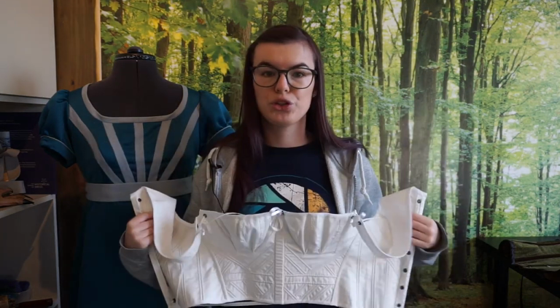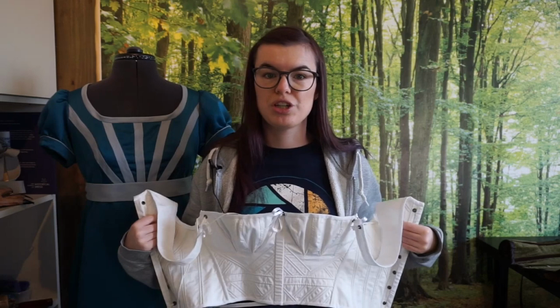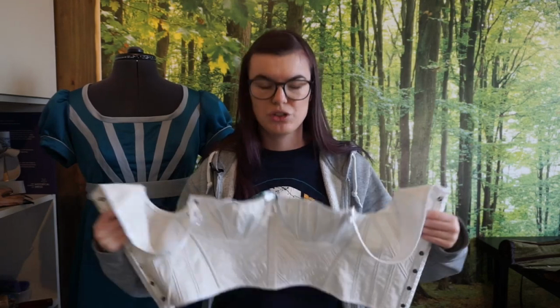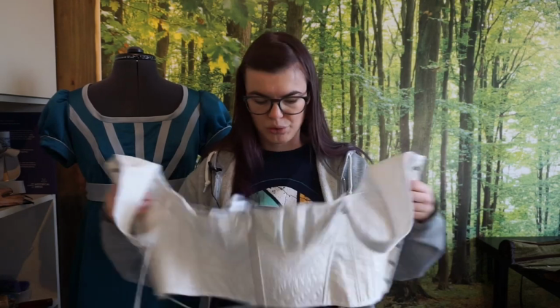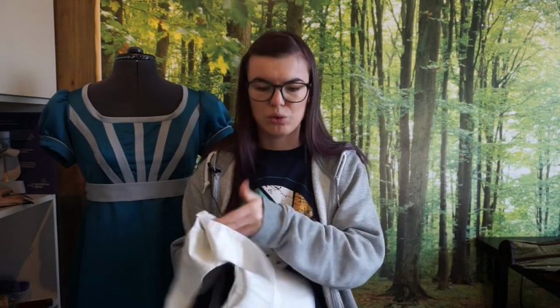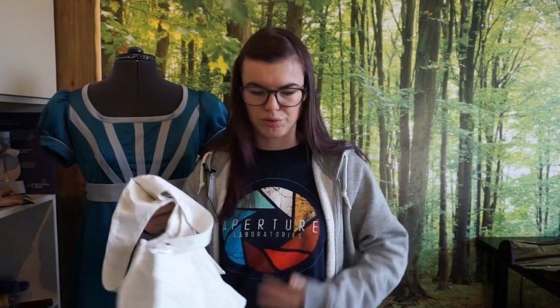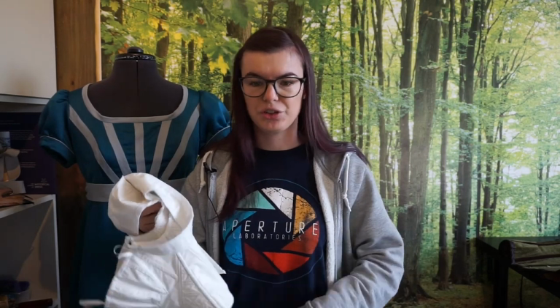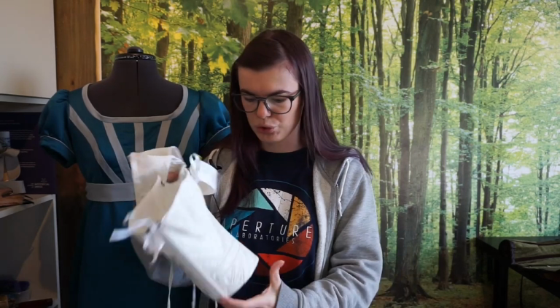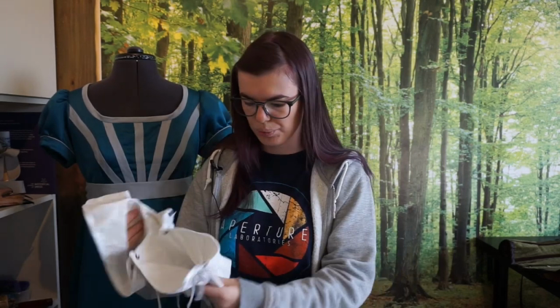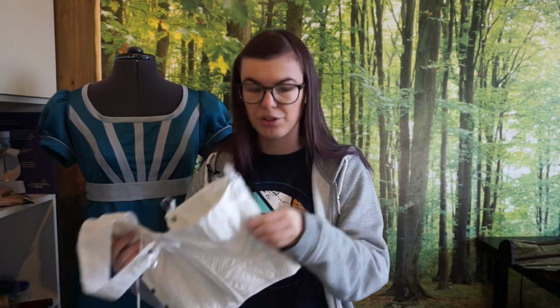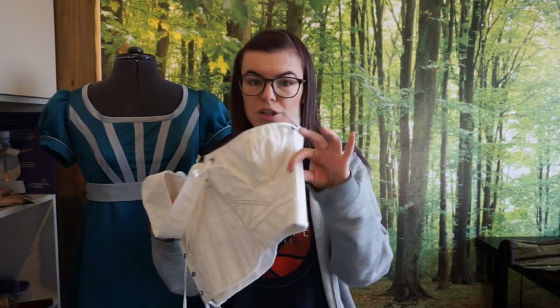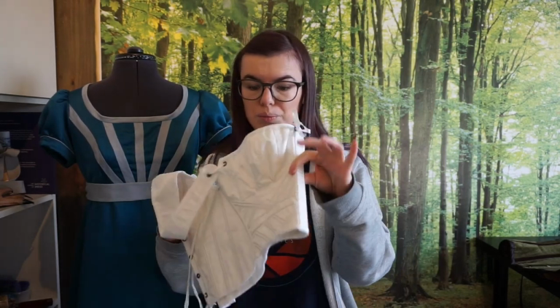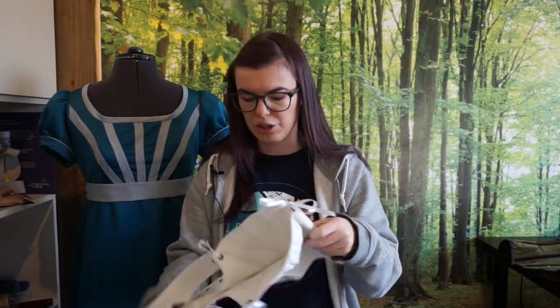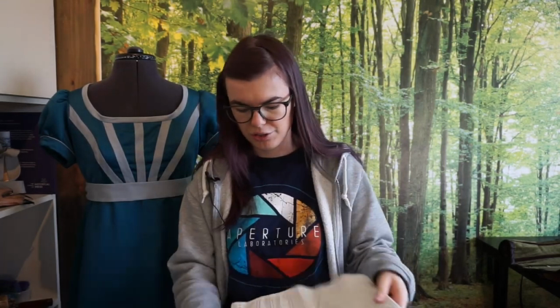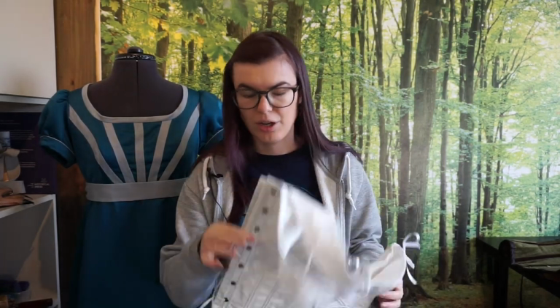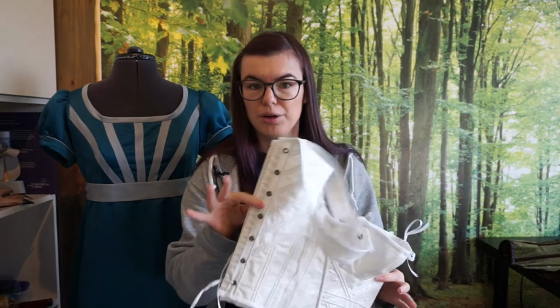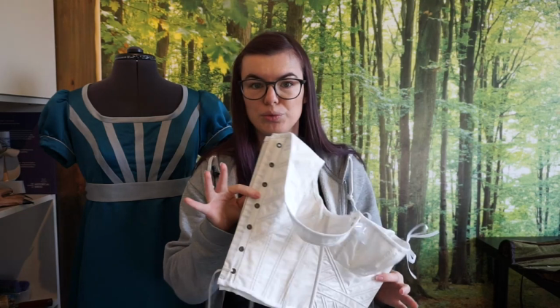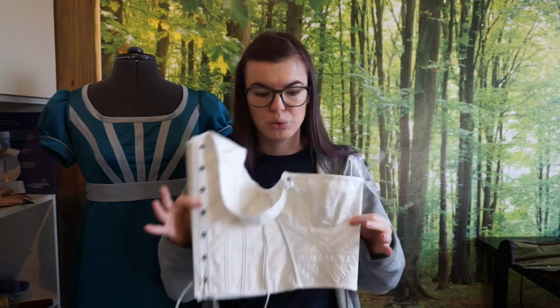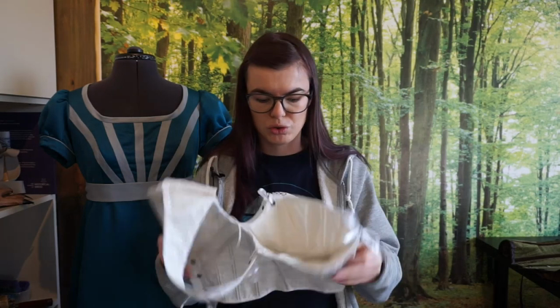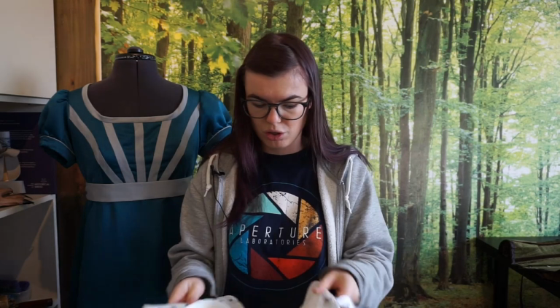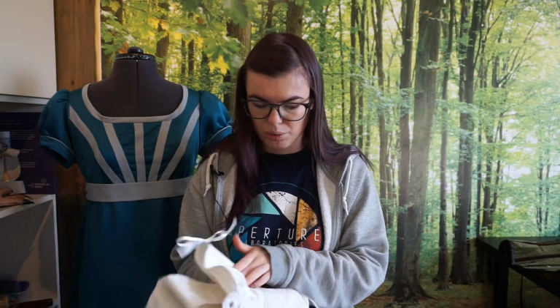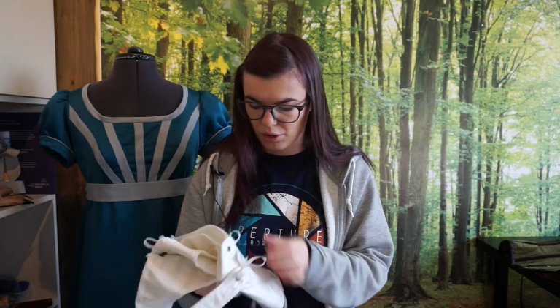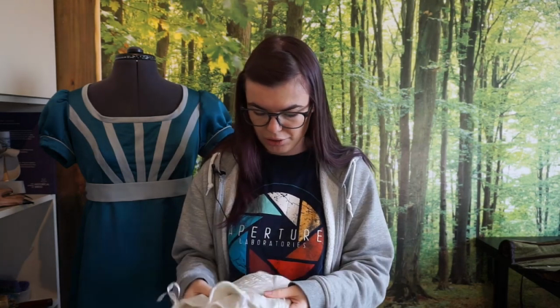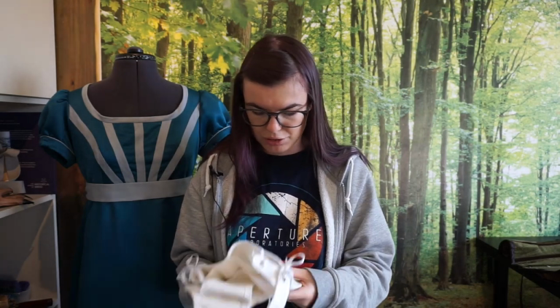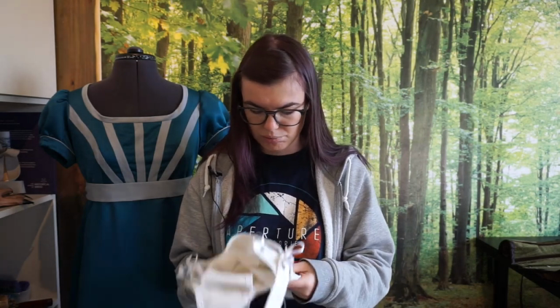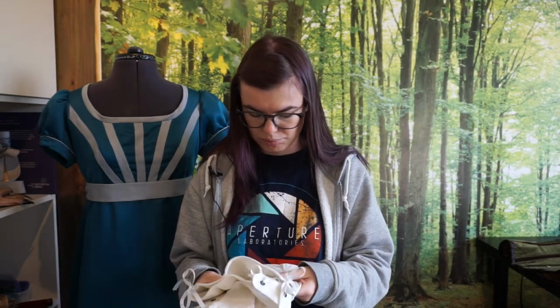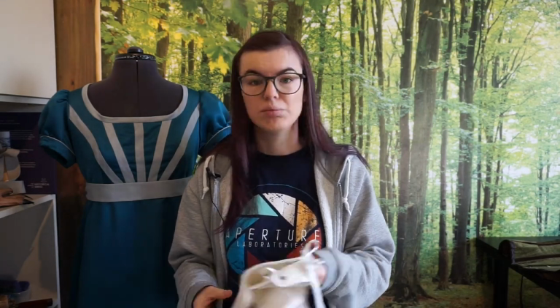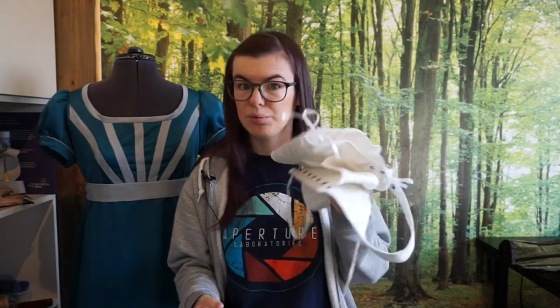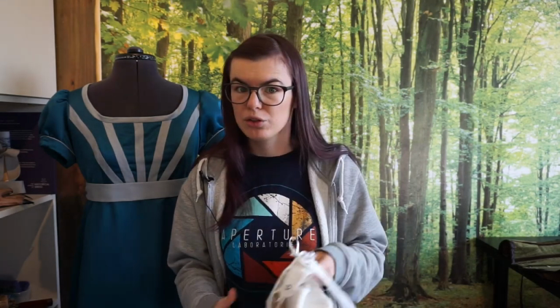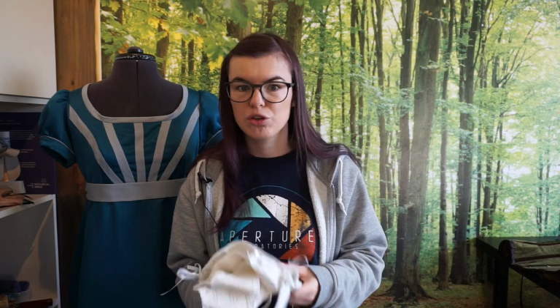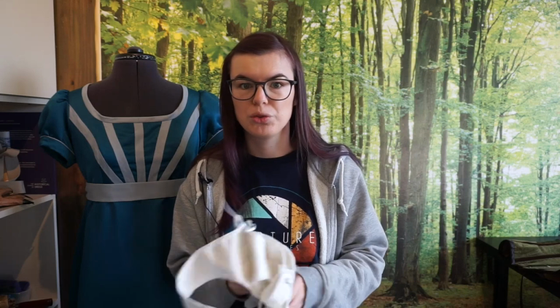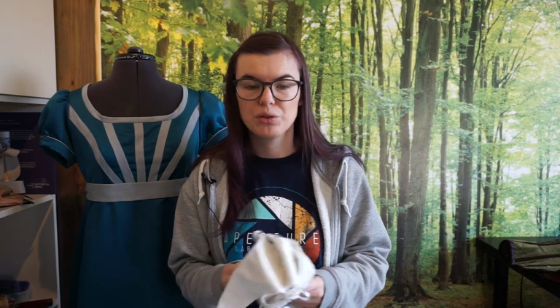They're shortstays, so they don't cover the entire torso, but there is a wooden busk in here and multiple bones. But other than that, I'm really curious how this one will turn out.